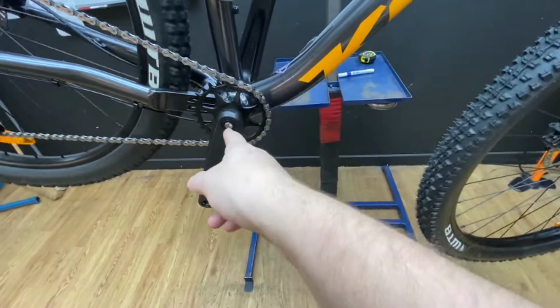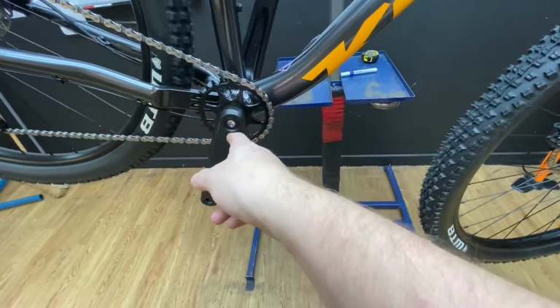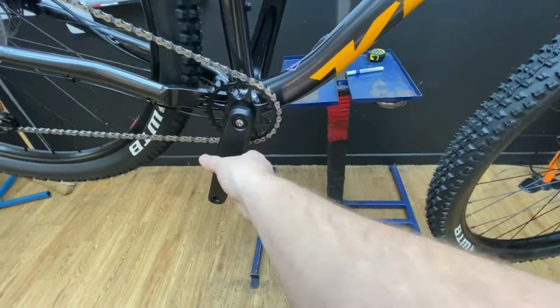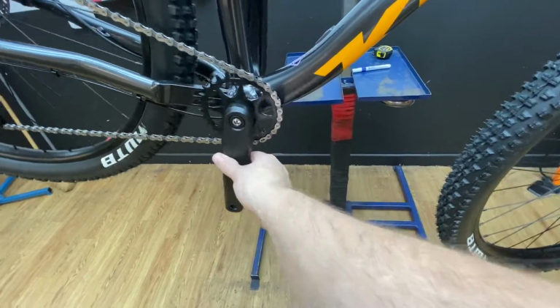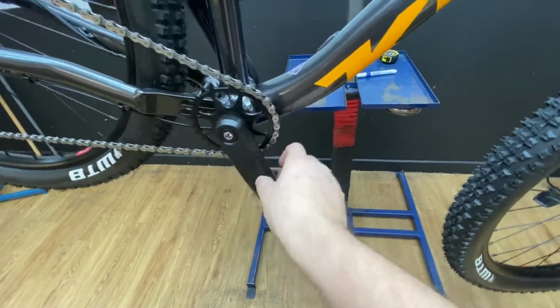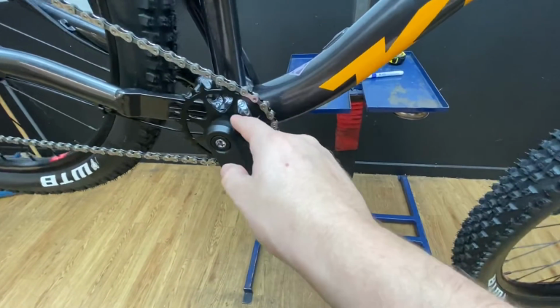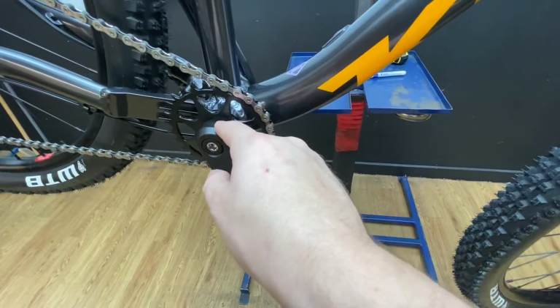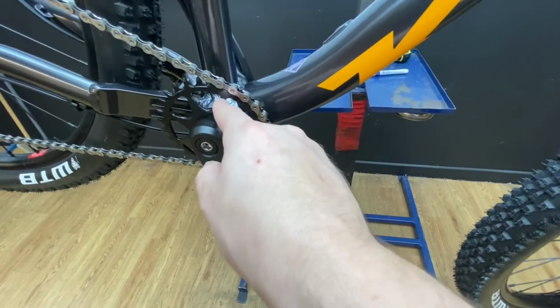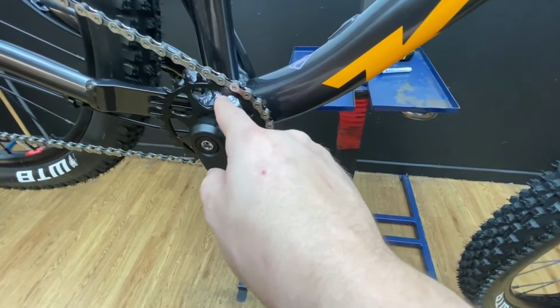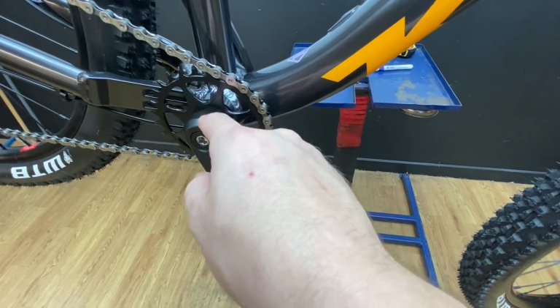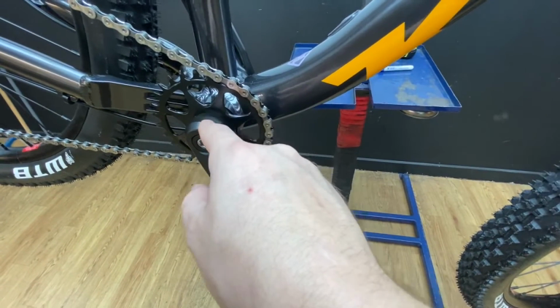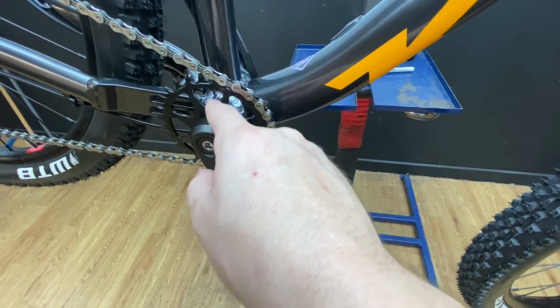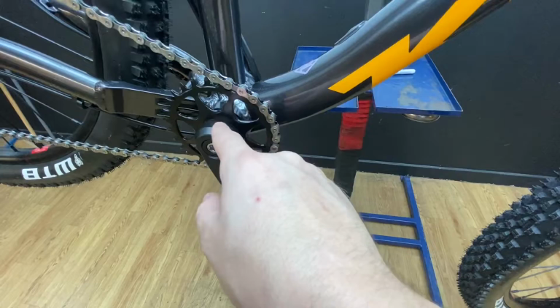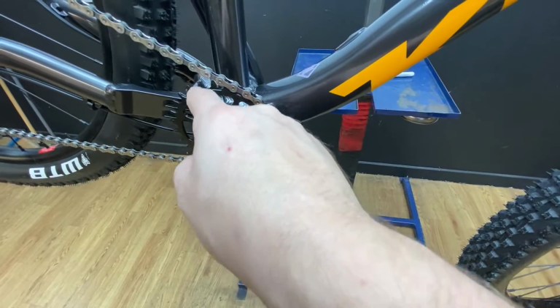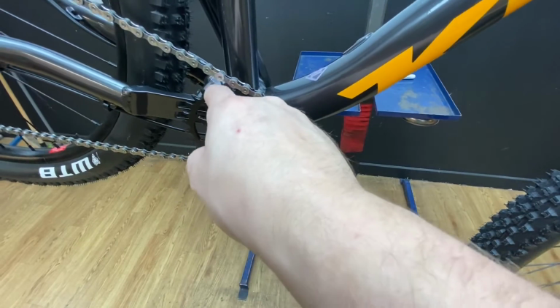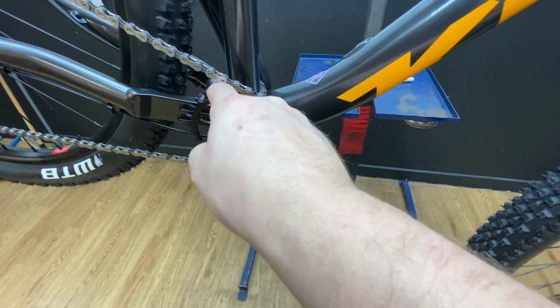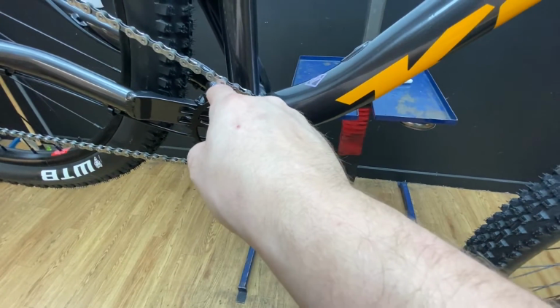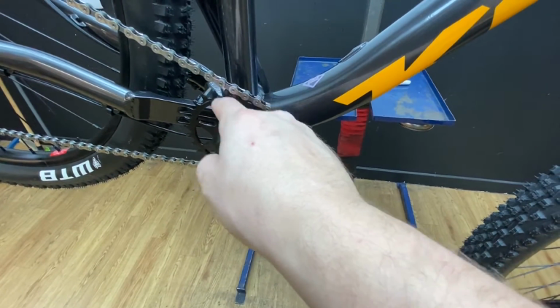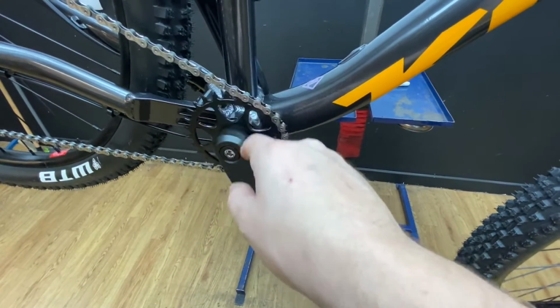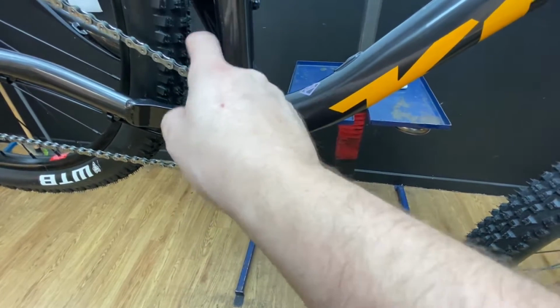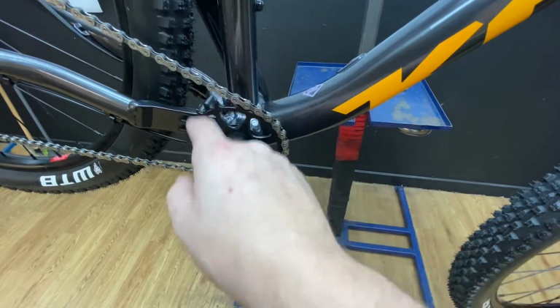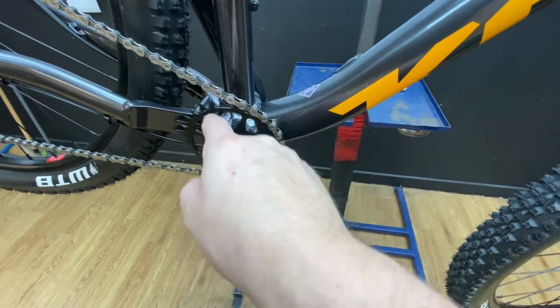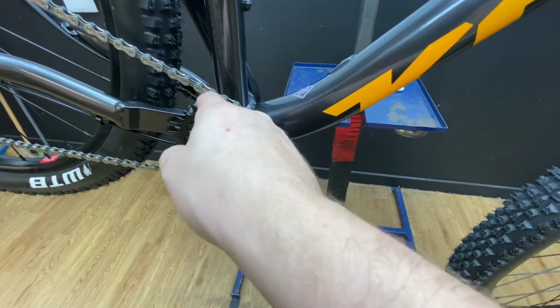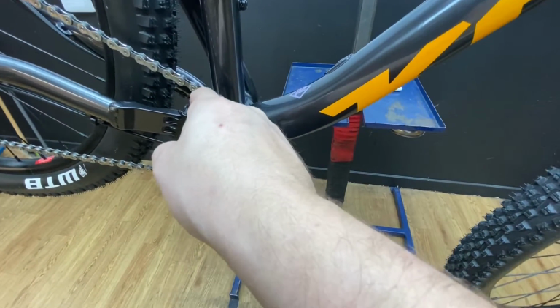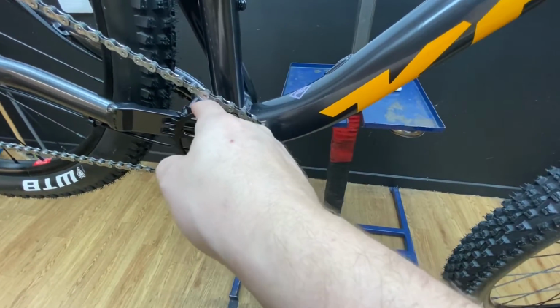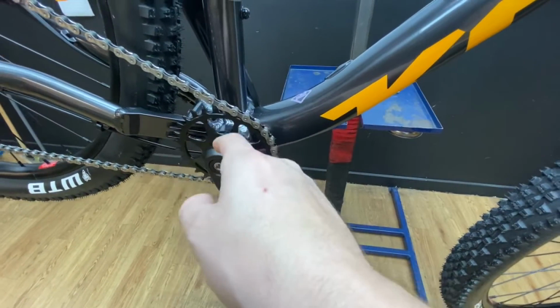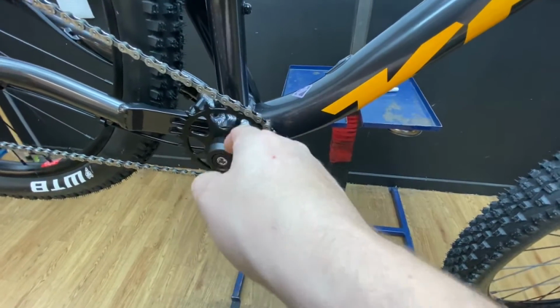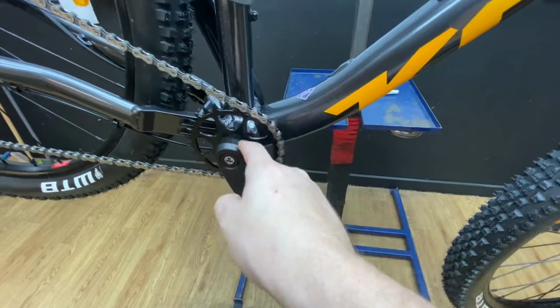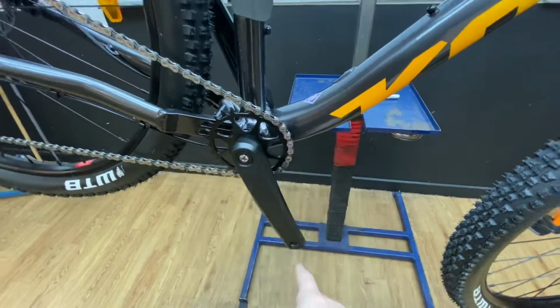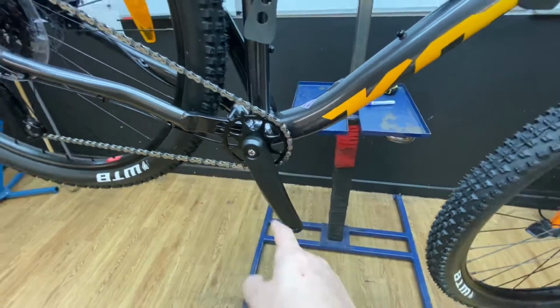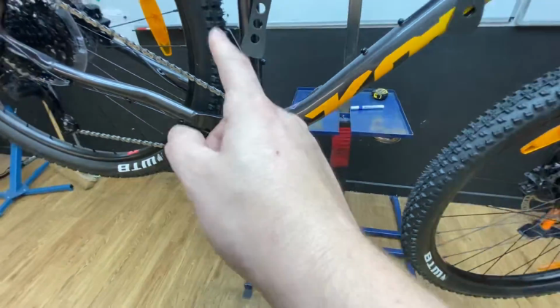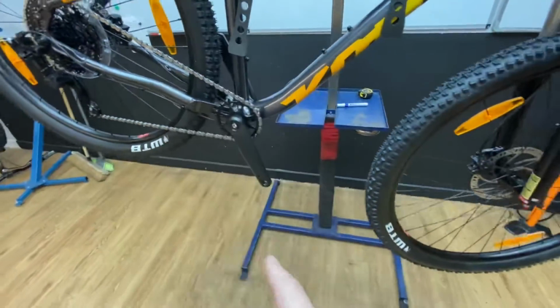175mm cranks. The downside to these cranks is that the chainring and the crank are one piece, so when you wear the chainring out — it's a KMC chain that comes with it — when the chainring wears out you're going to have to replace the whole crank arm at the same time.